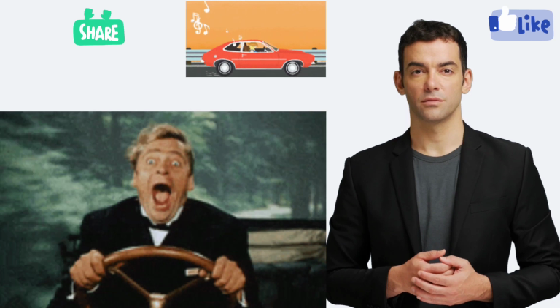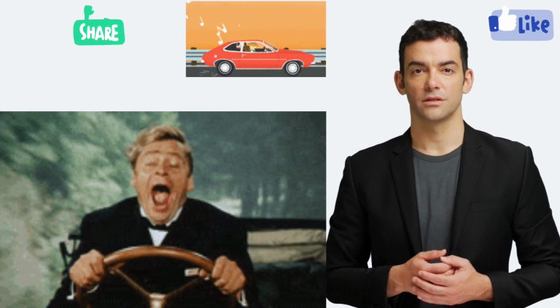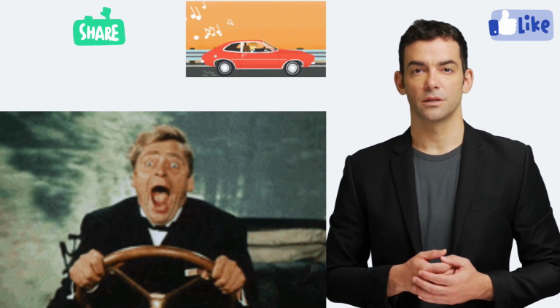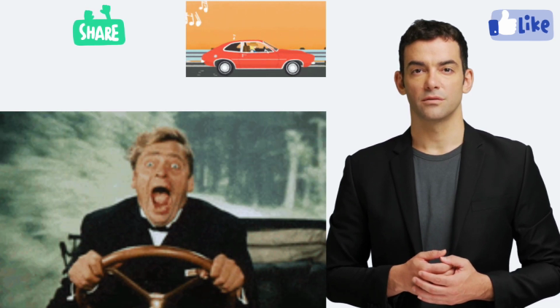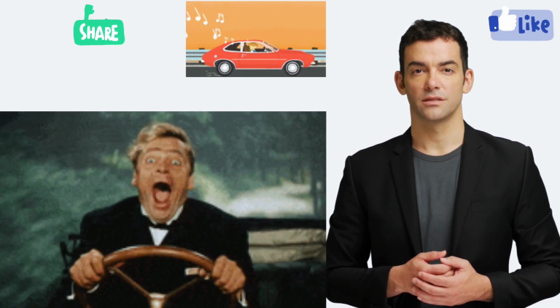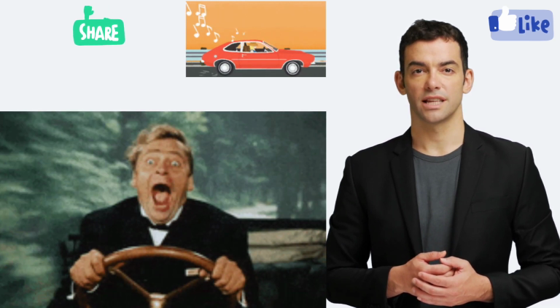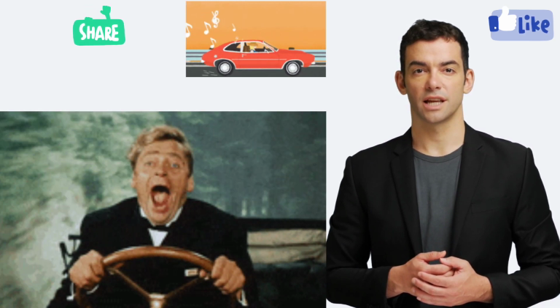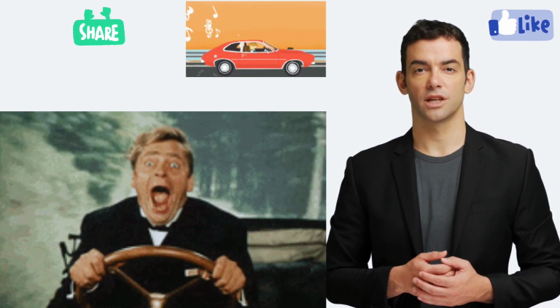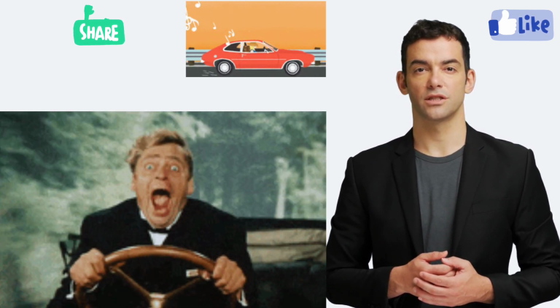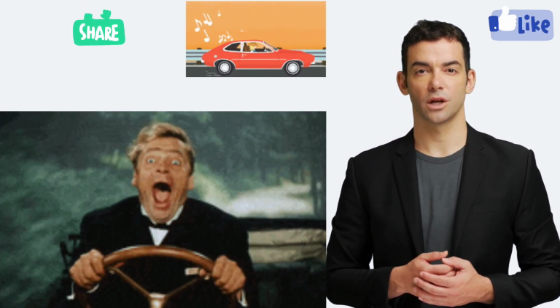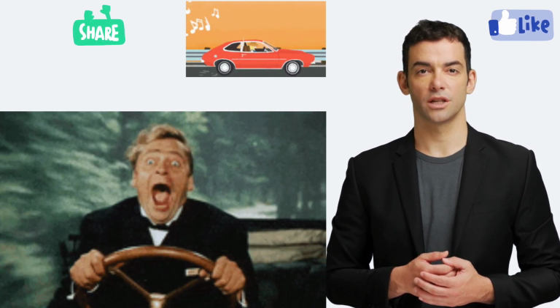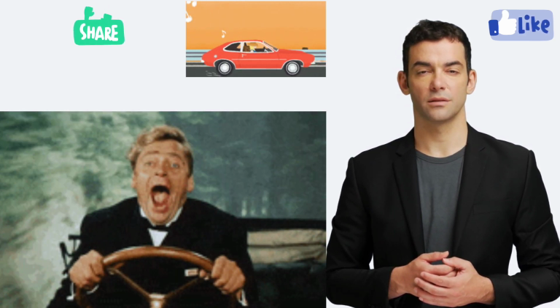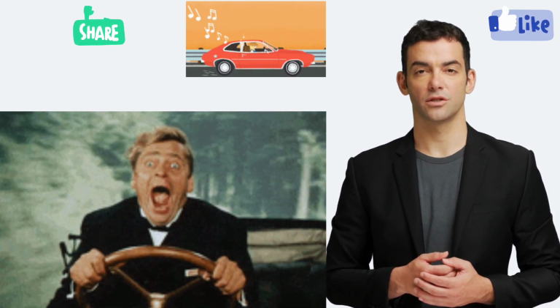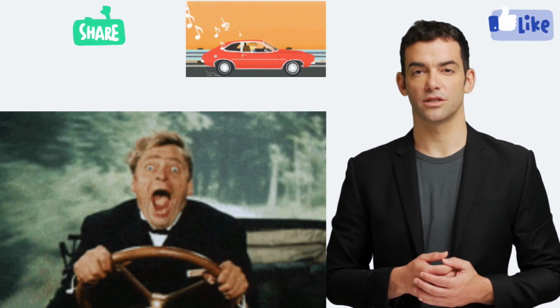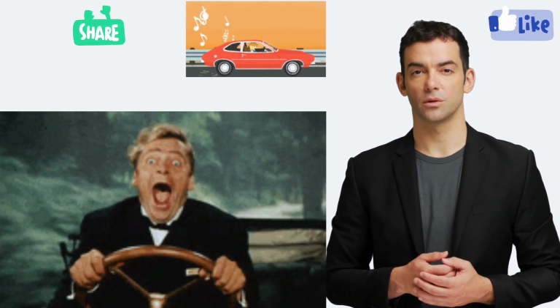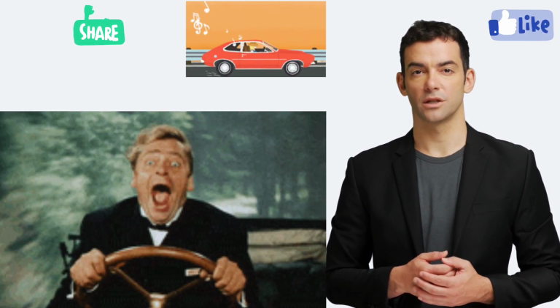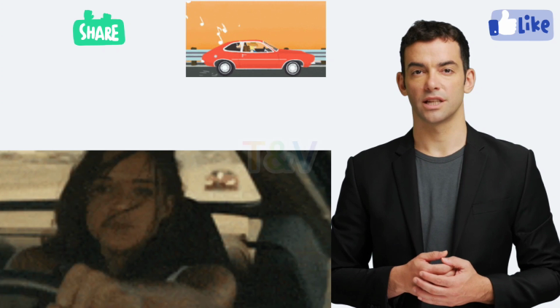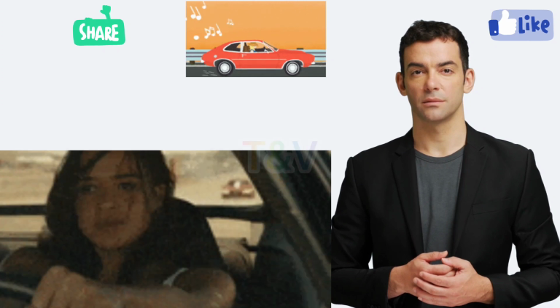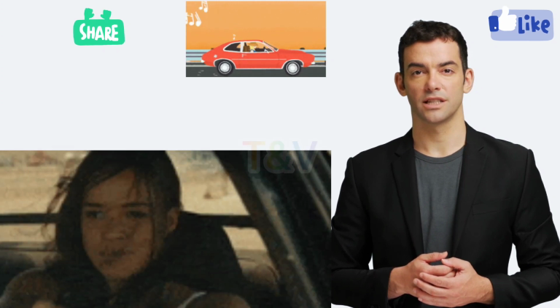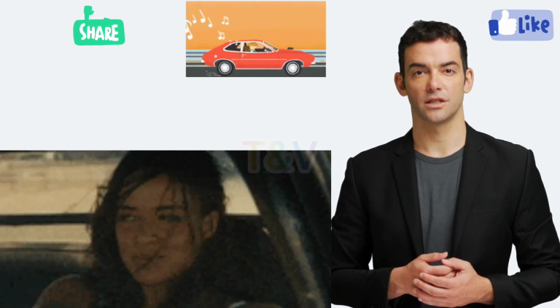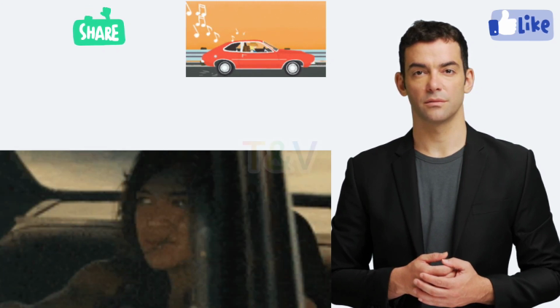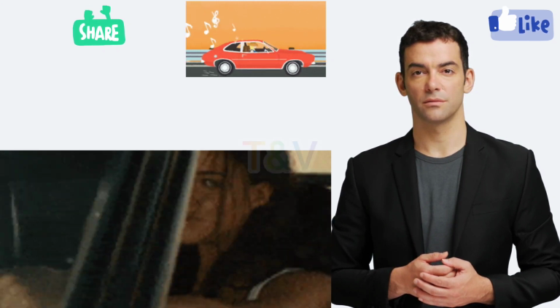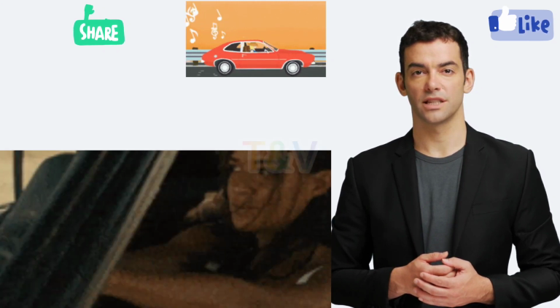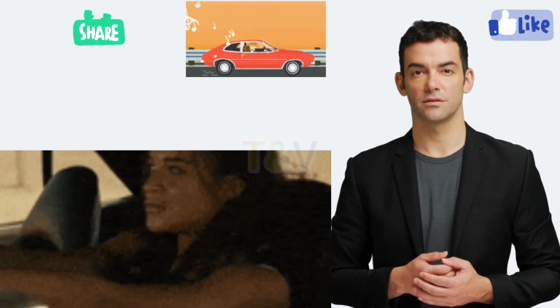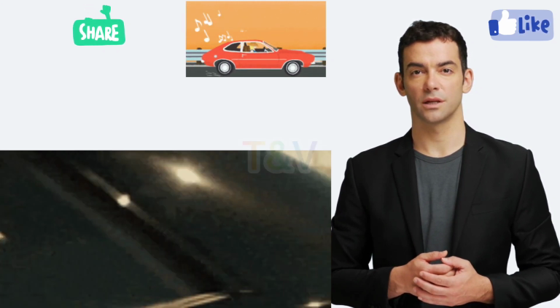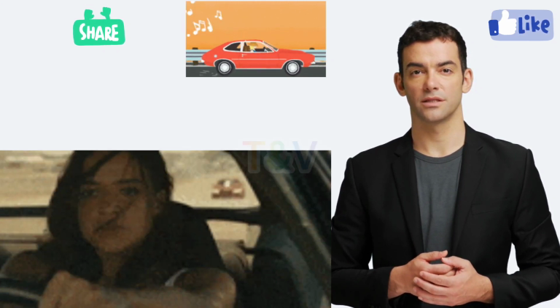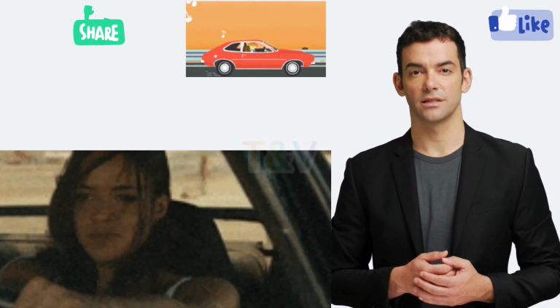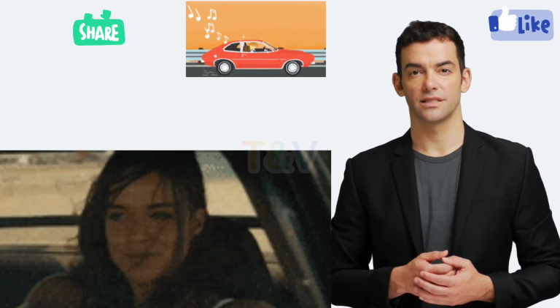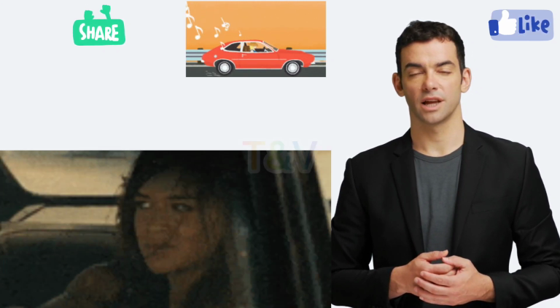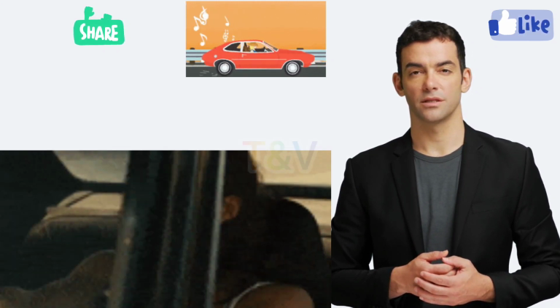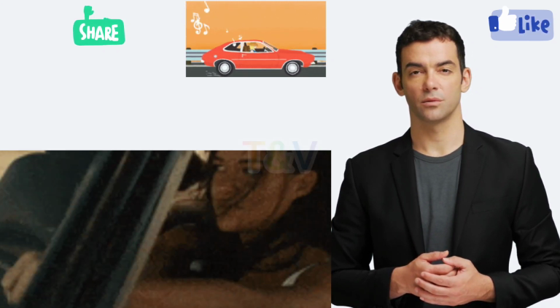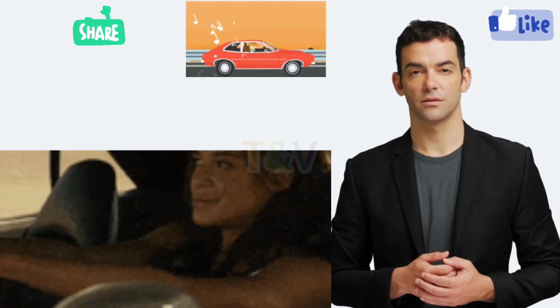5. Be confident. Stay calm and confident while driving and make sure to communicate with the examiner clearly. Even if you make a mistake, stay calm and keep driving.